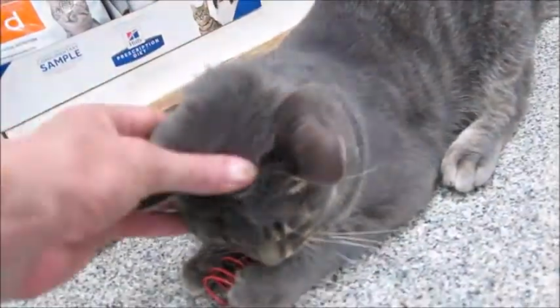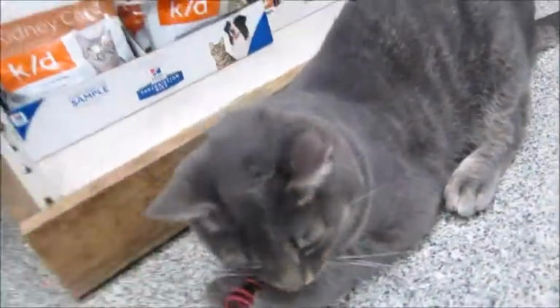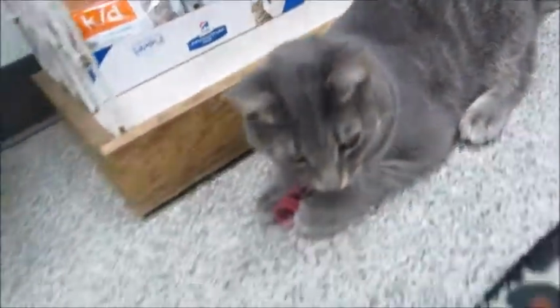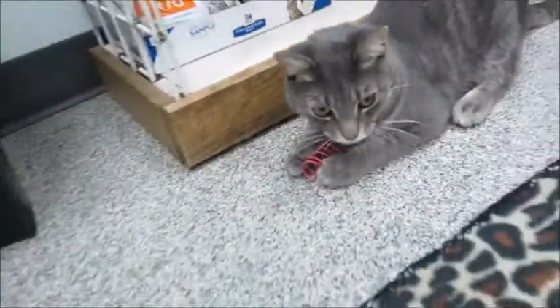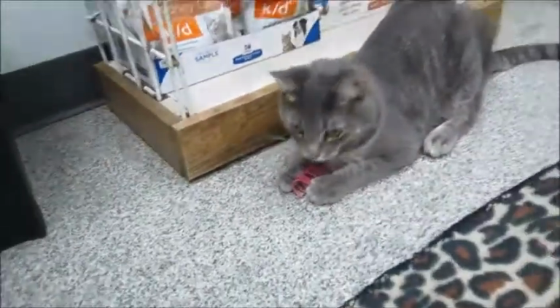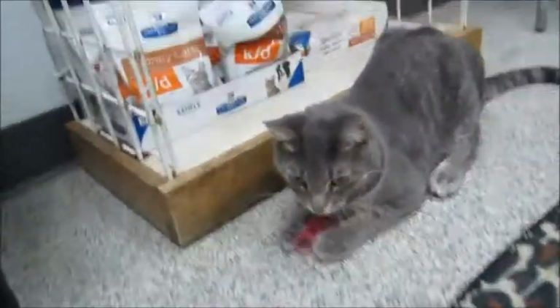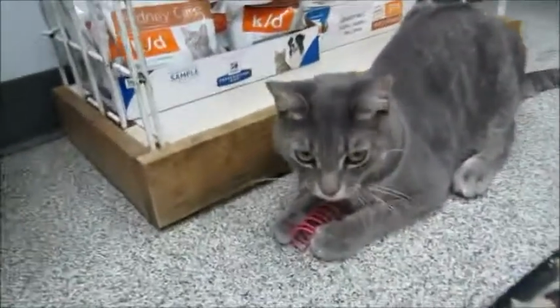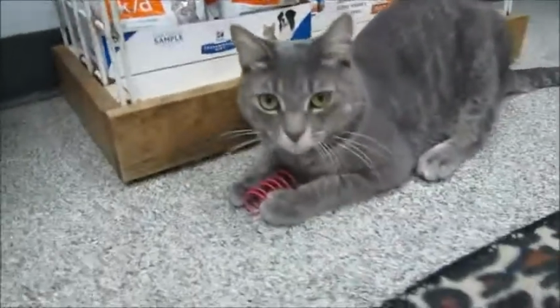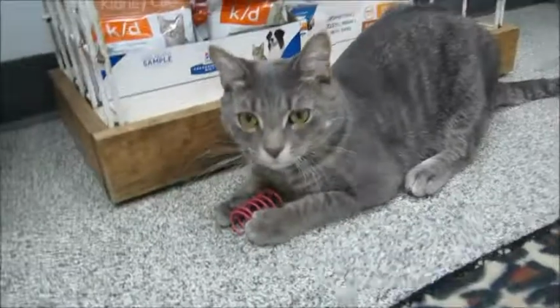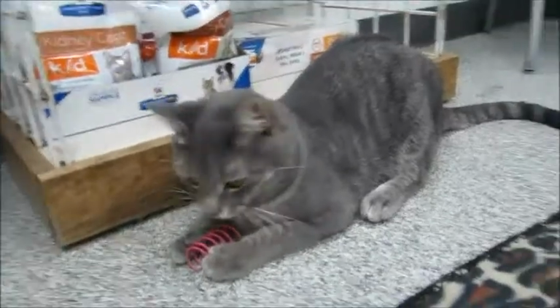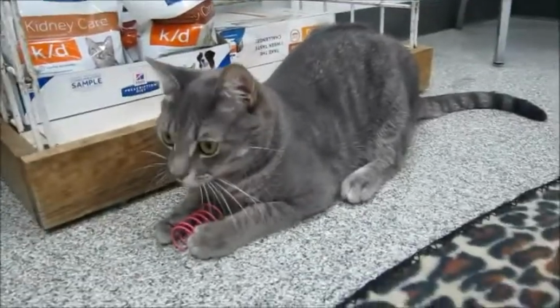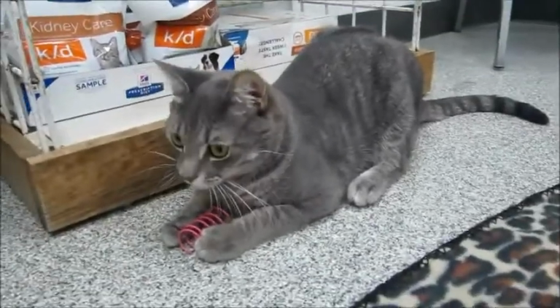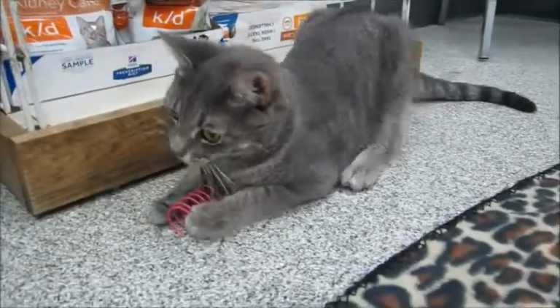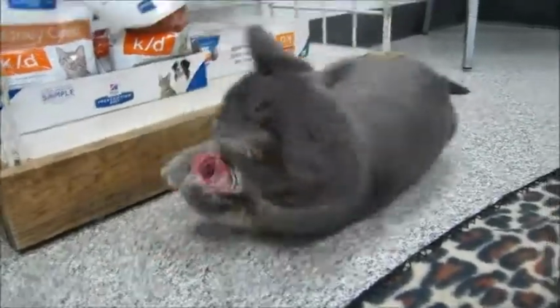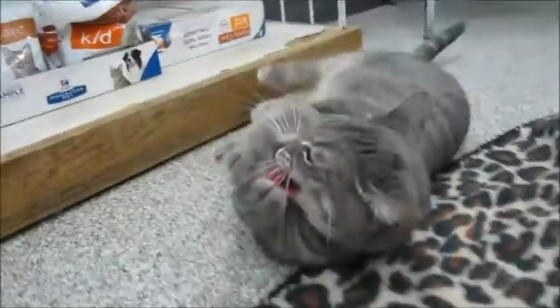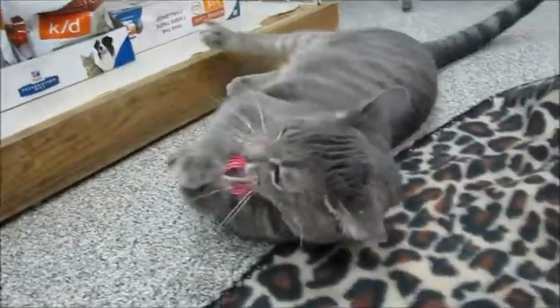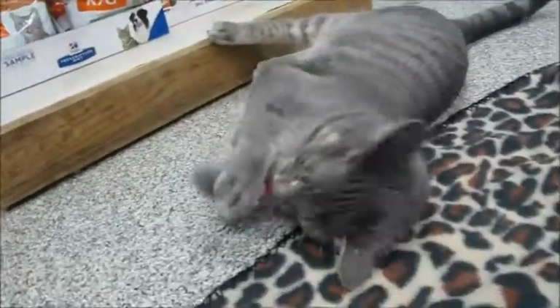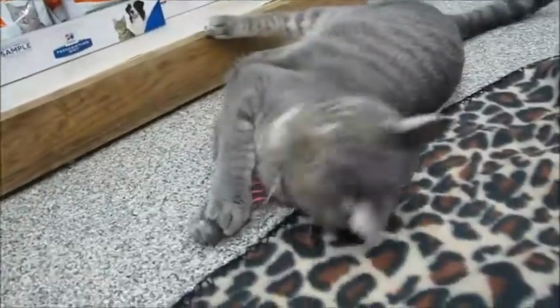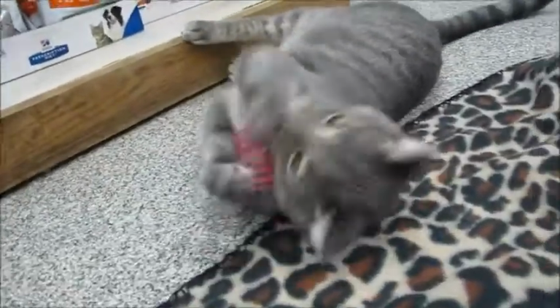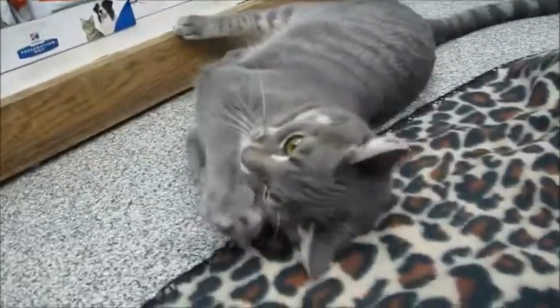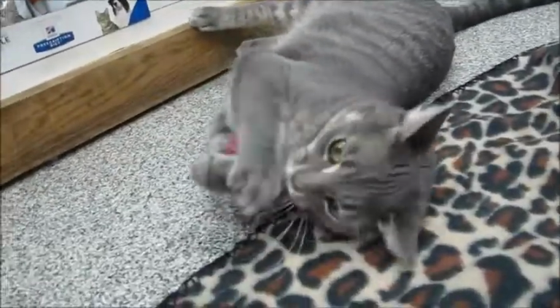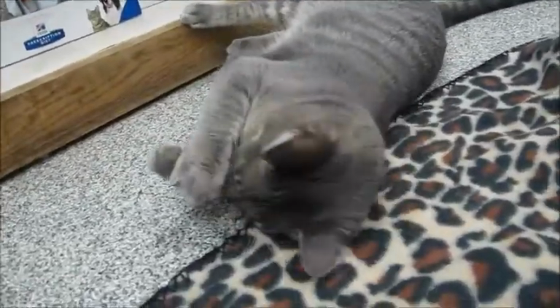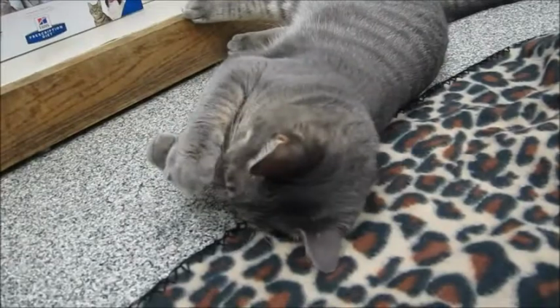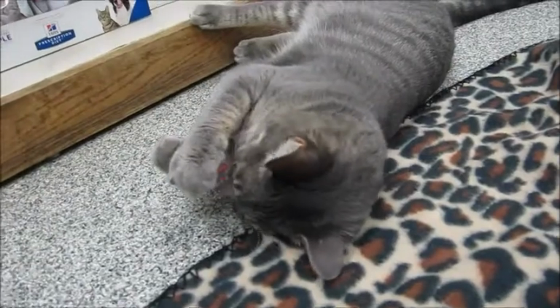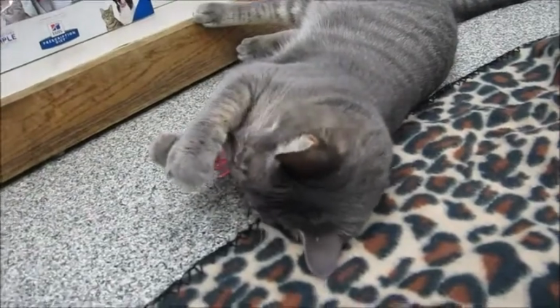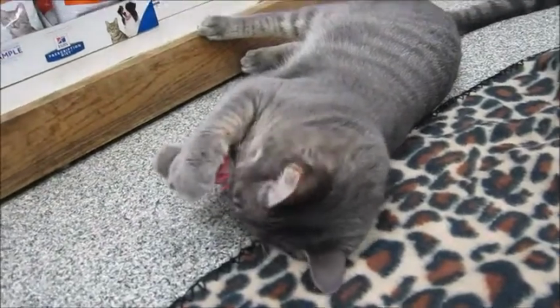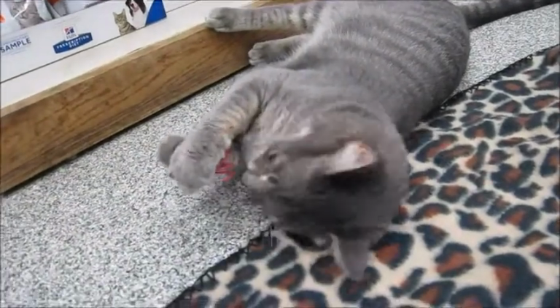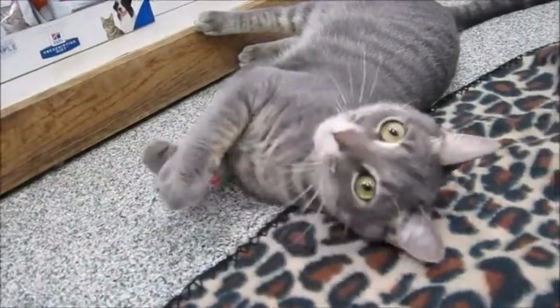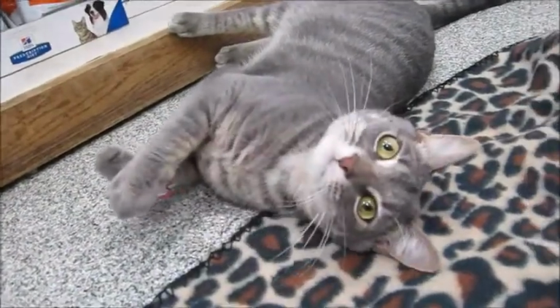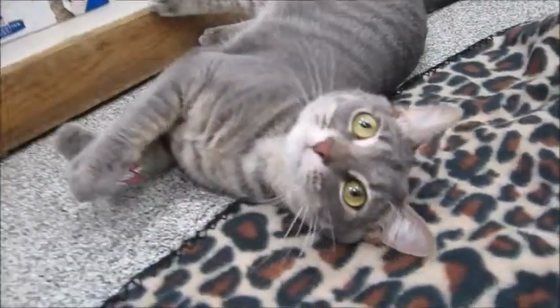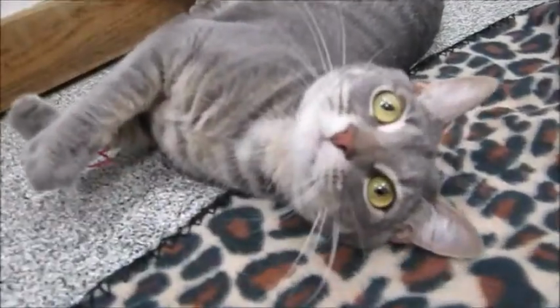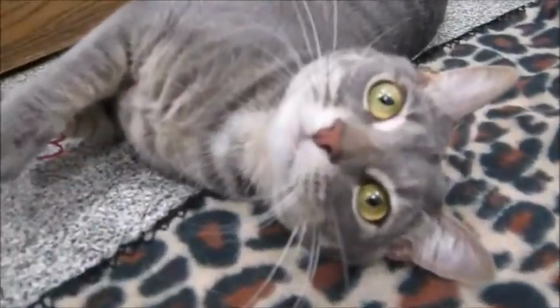He's very friendly, sweet, and loving — a really nice cat. We just got him recently so we still have to think of a name. Look at him, he liked that toy. I was trying to figure out what toys he liked. Hi handsome!